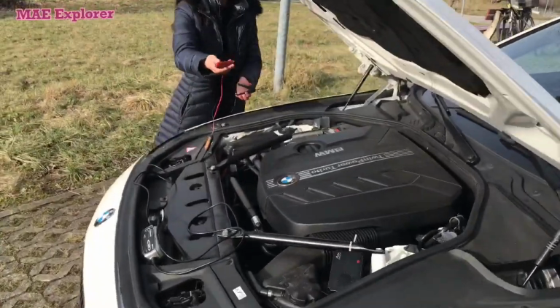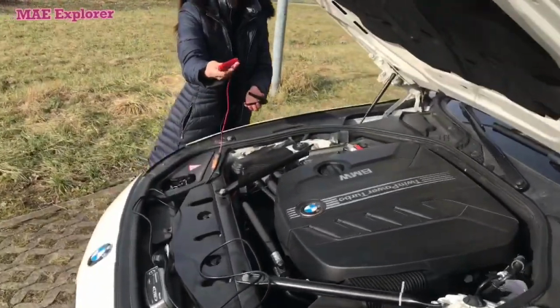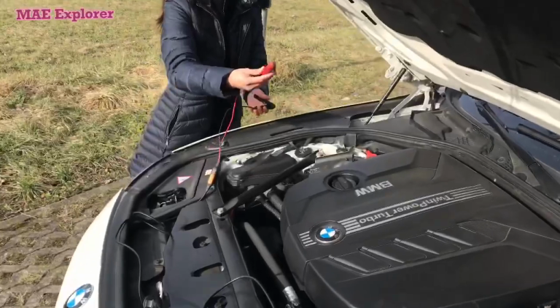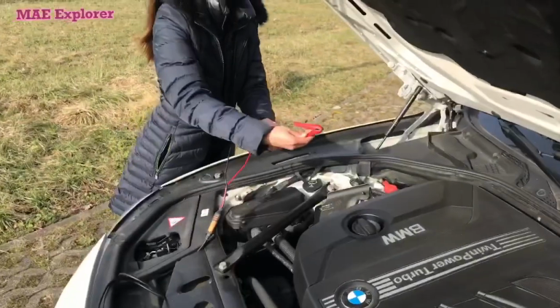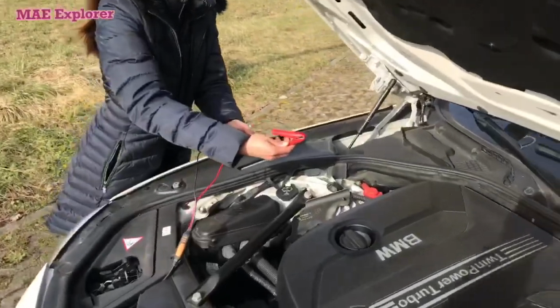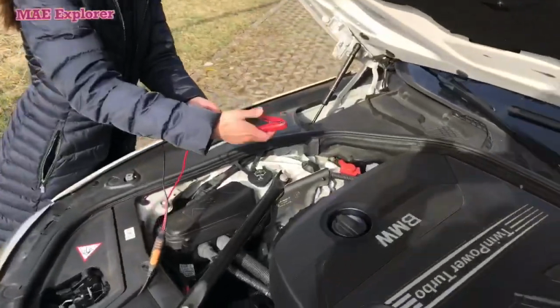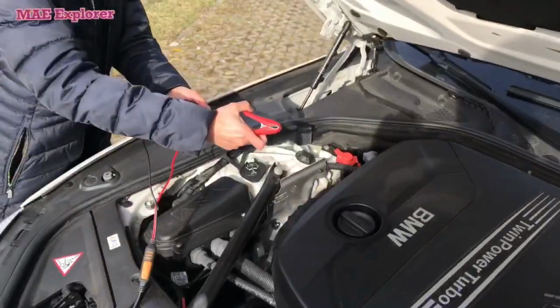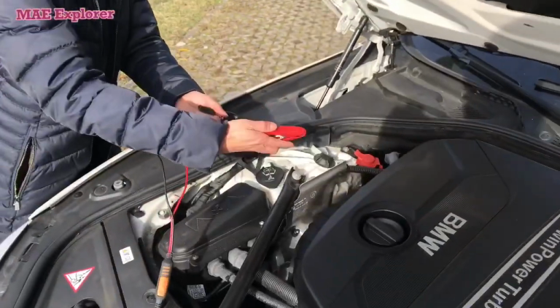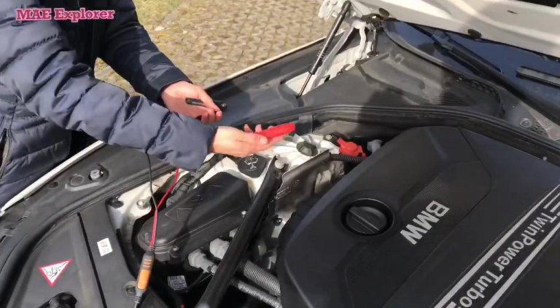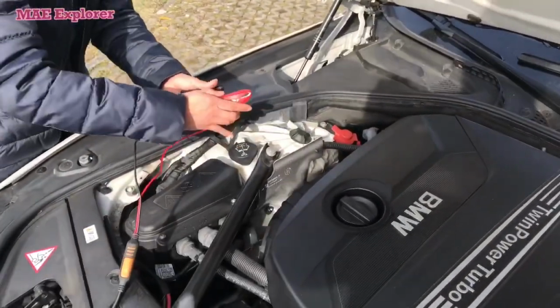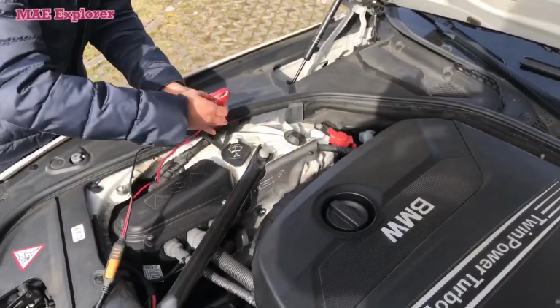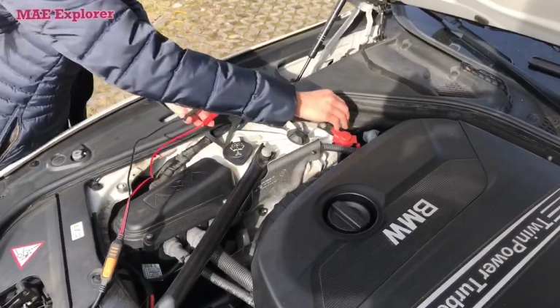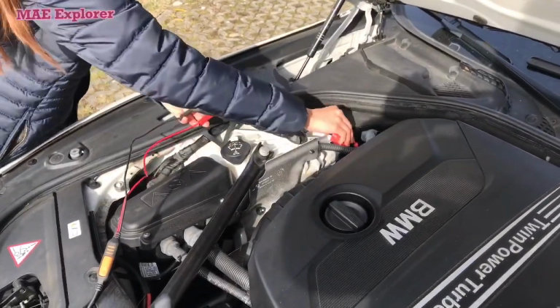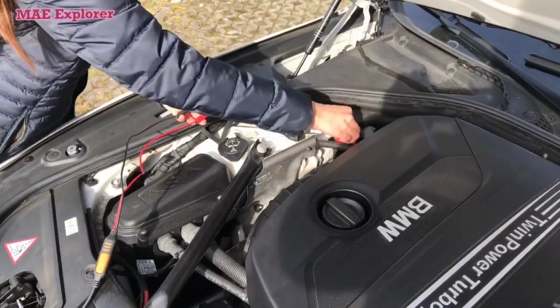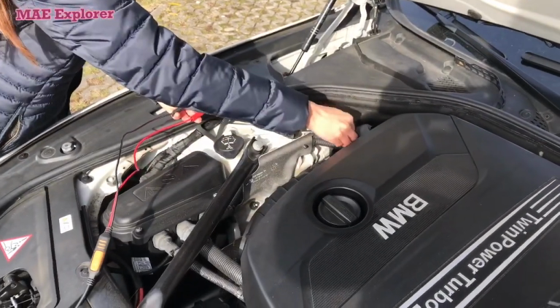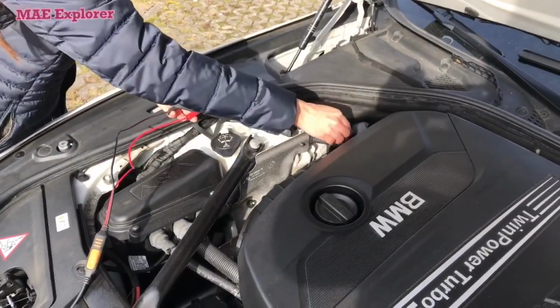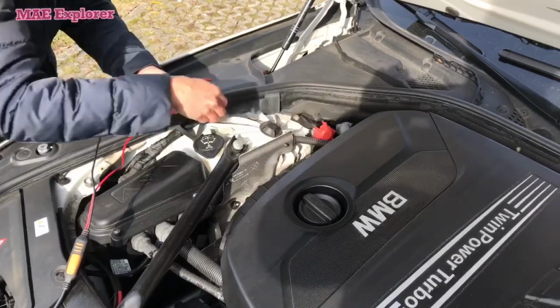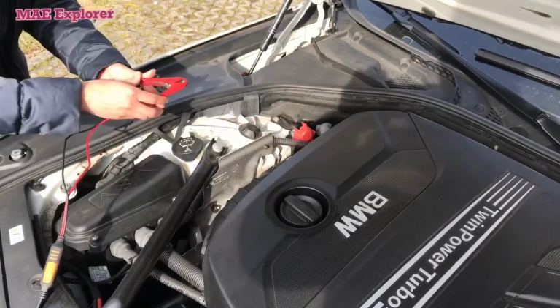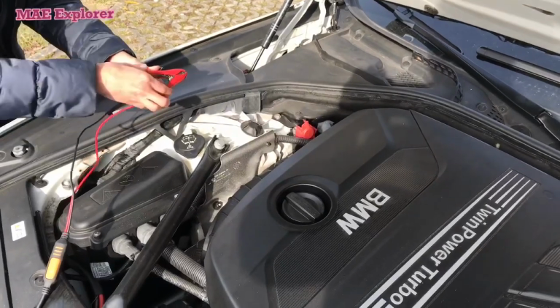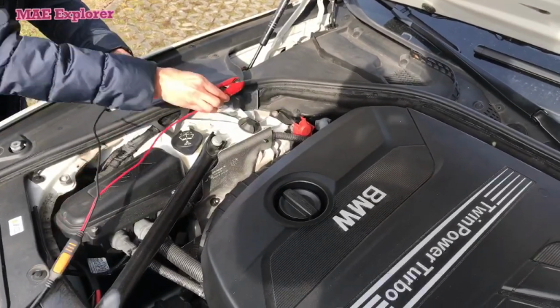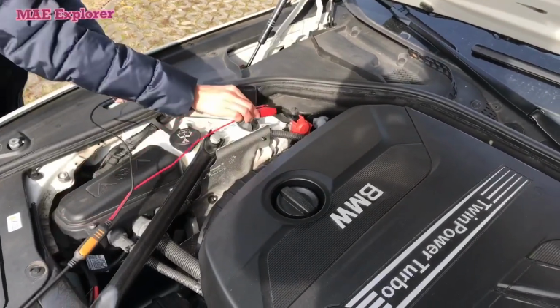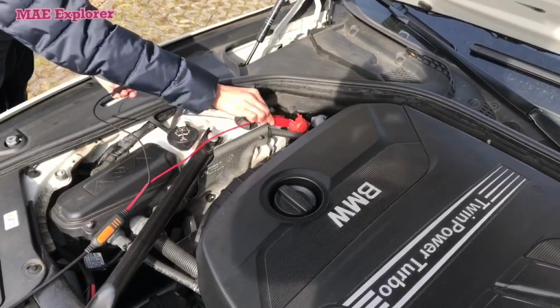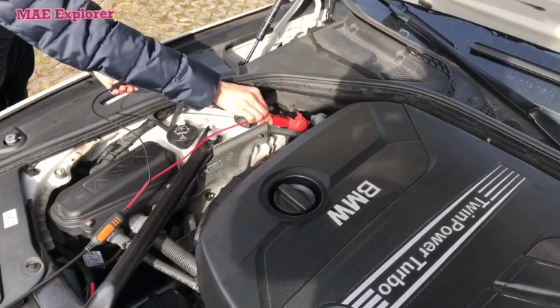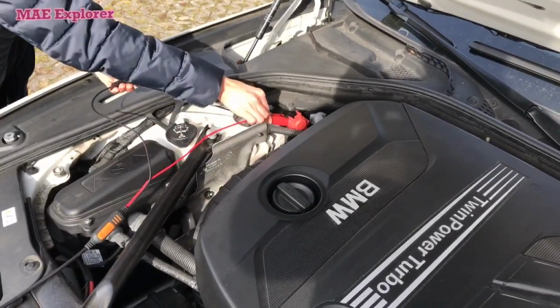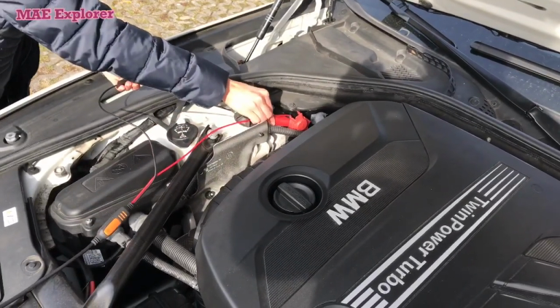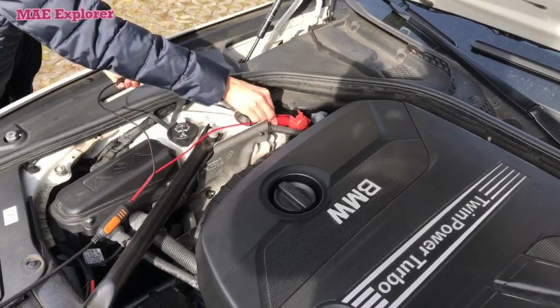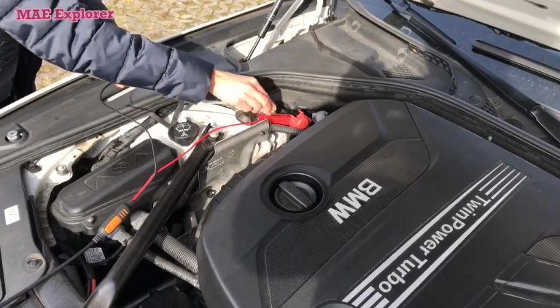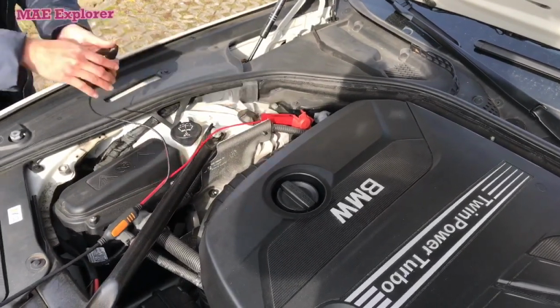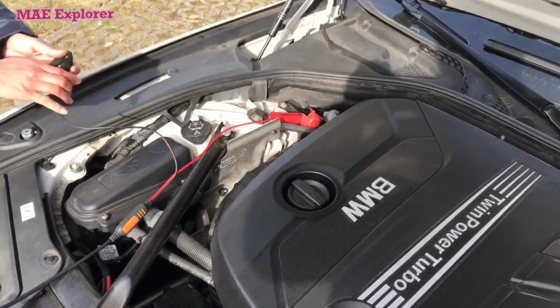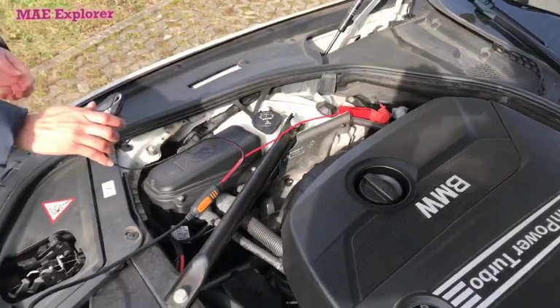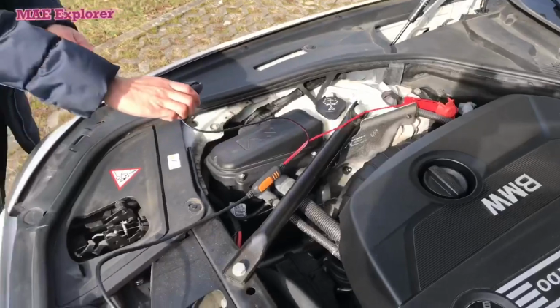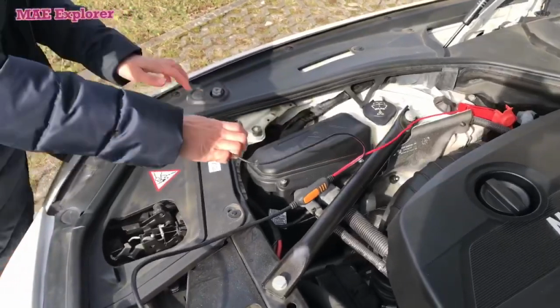When is the best time to charge your auto battery? Before winter, and when your auto stands long in your garage.